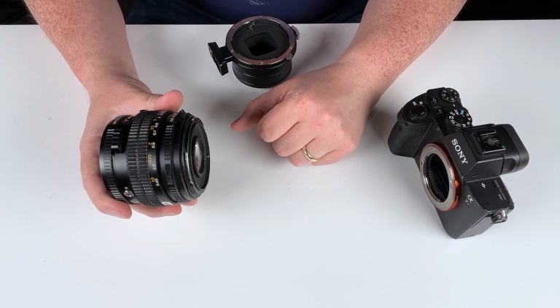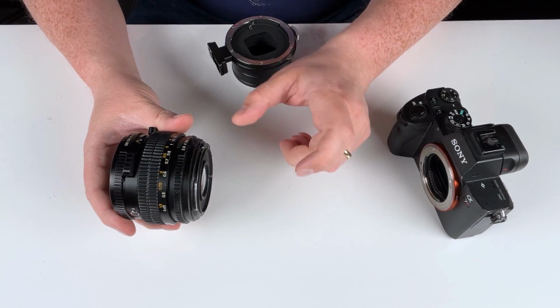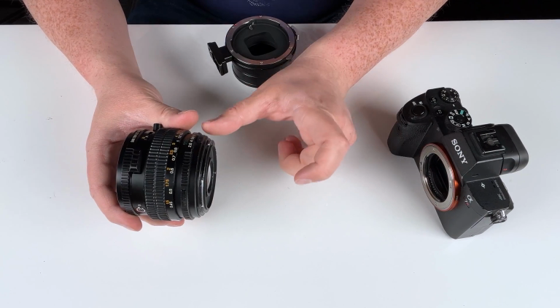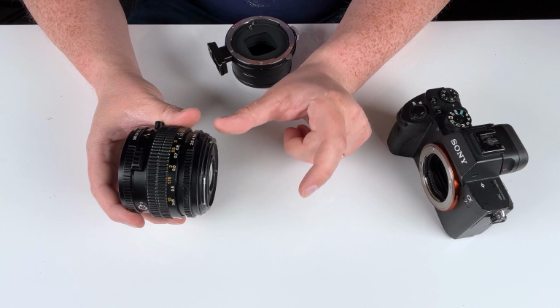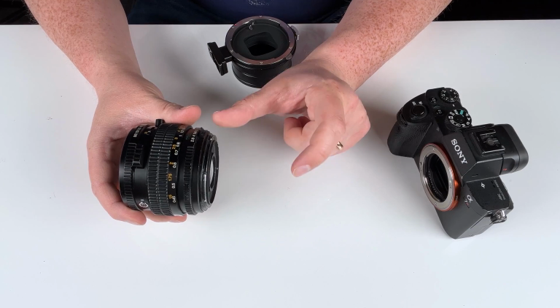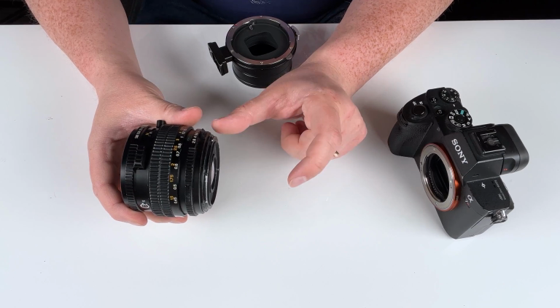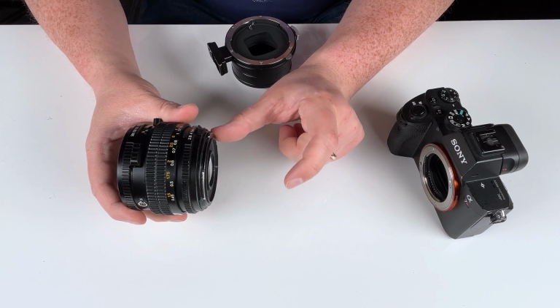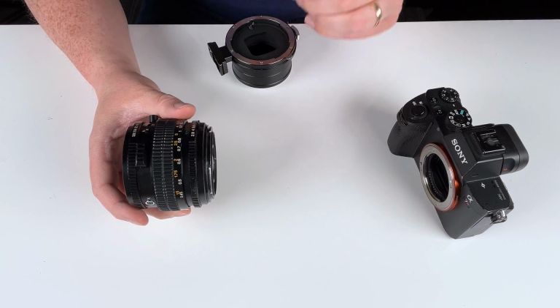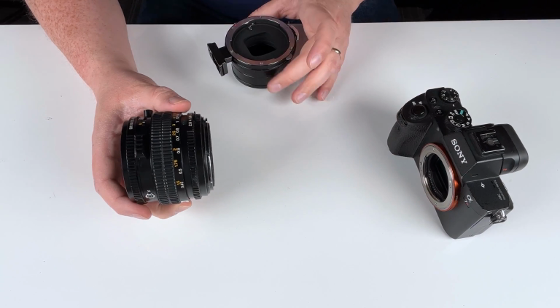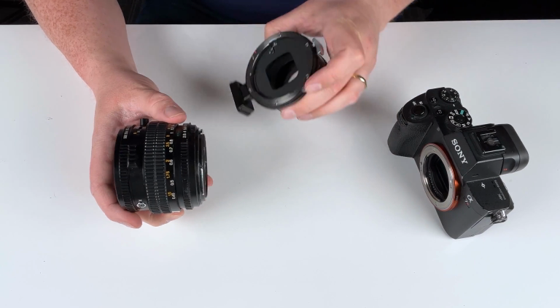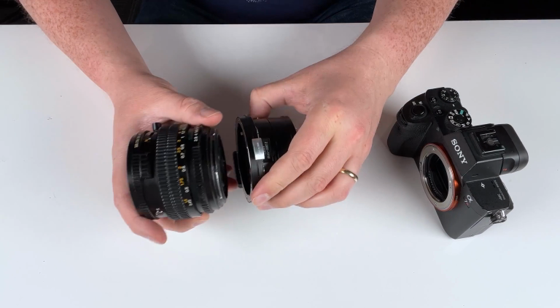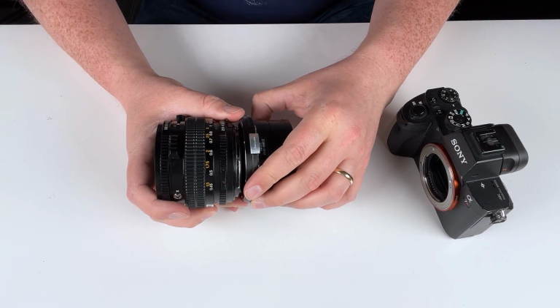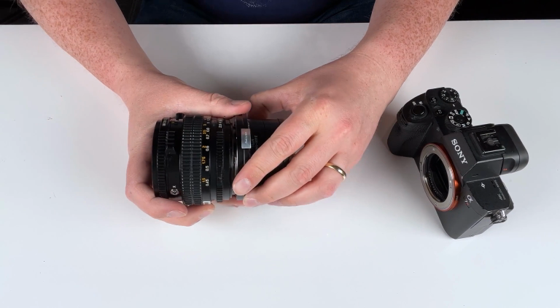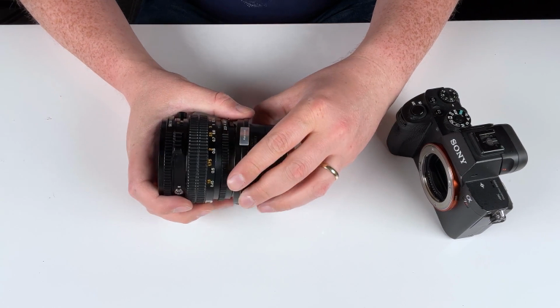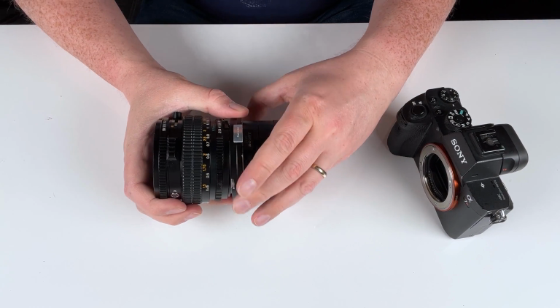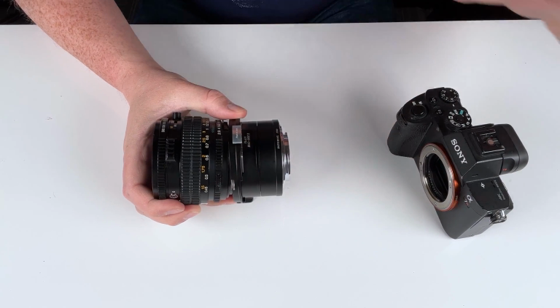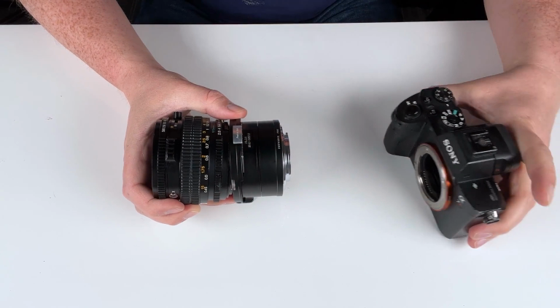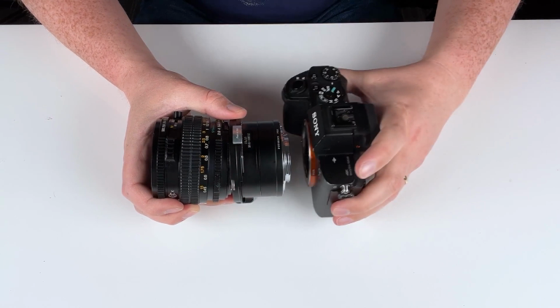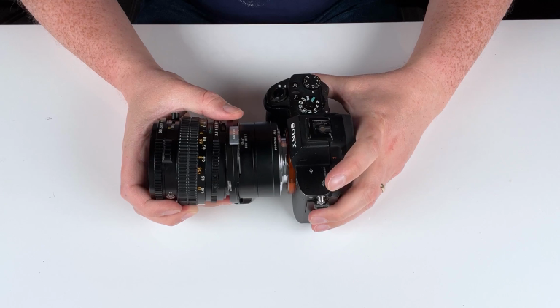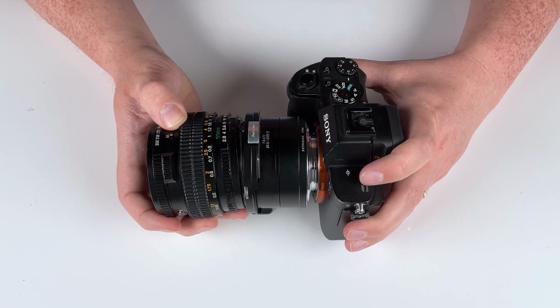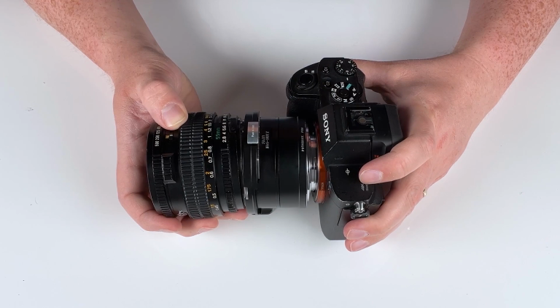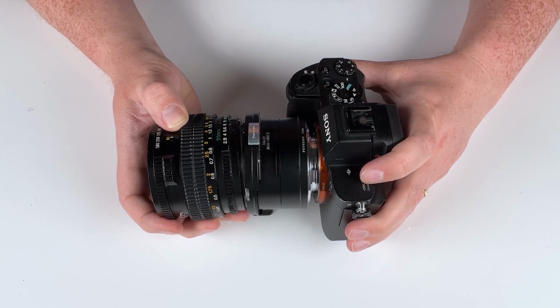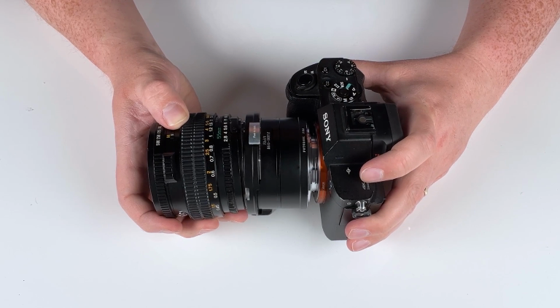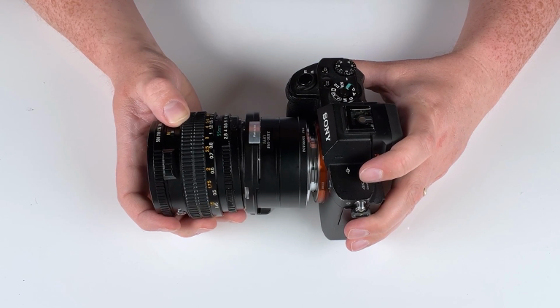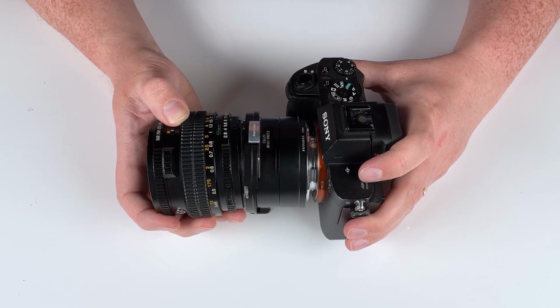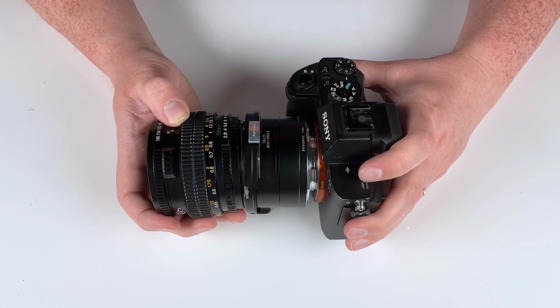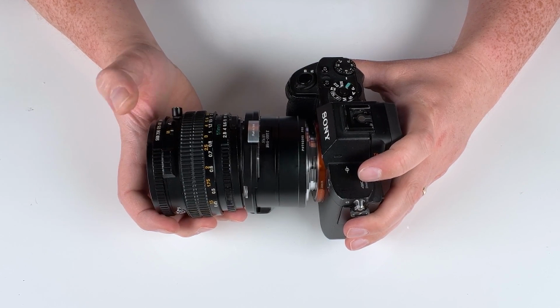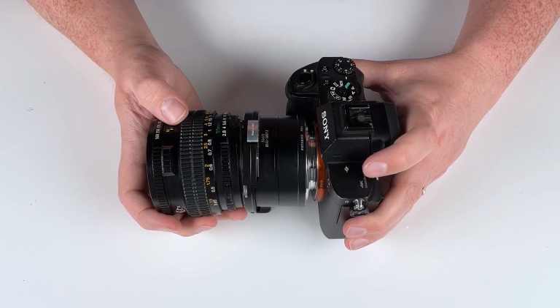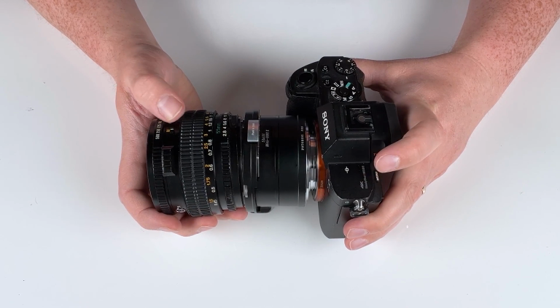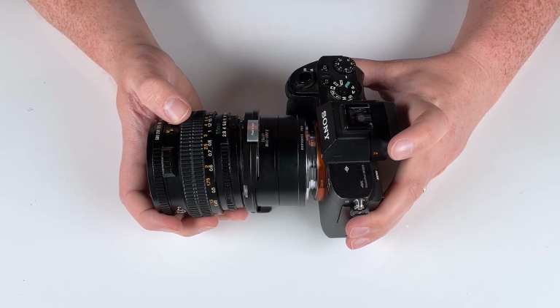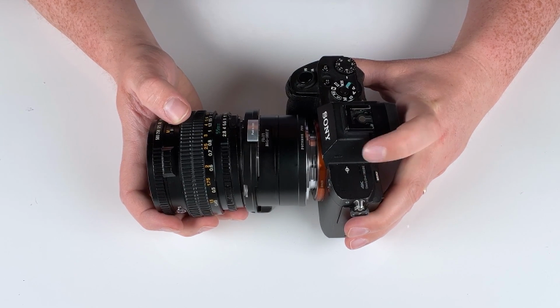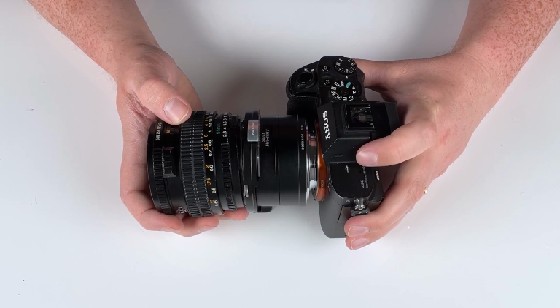Because this lens requires that extra space to focus to infinity, we have enough space to place an adapter. And that's how we're able to adapt a medium format lens like this Mamiya 645 lens to our Sony E-mount.